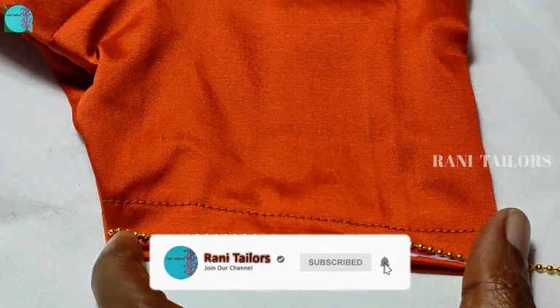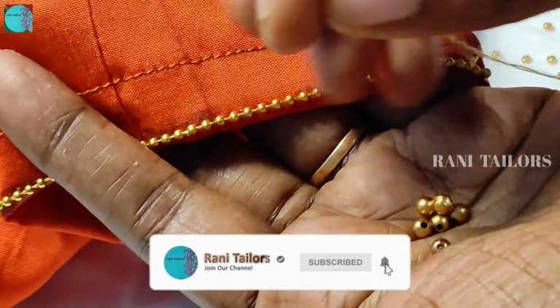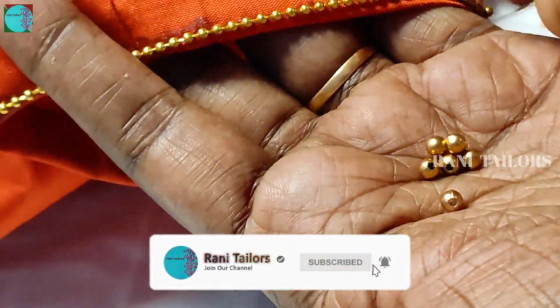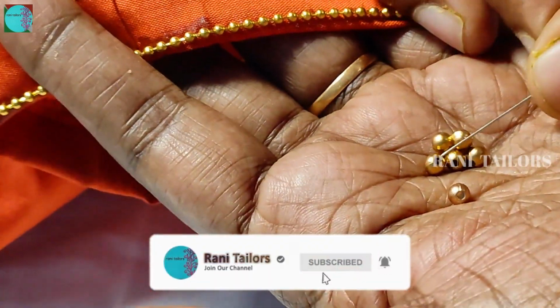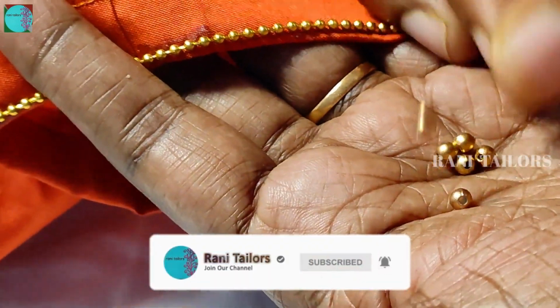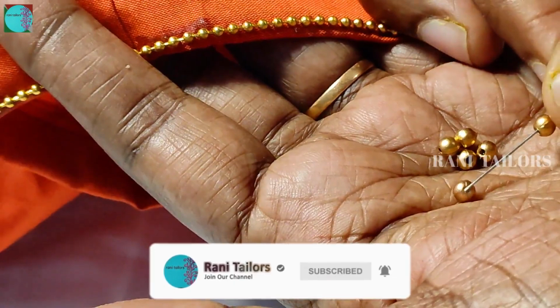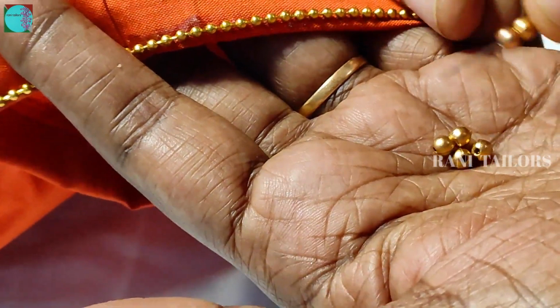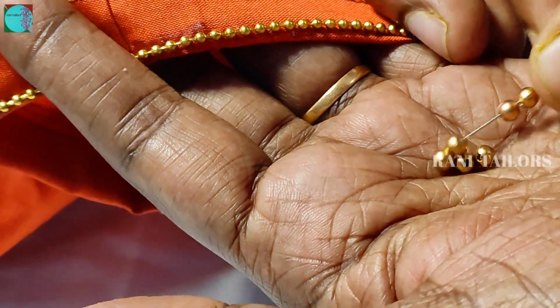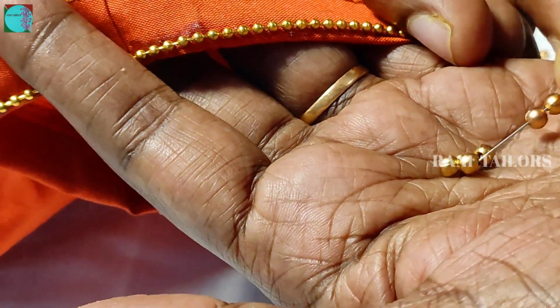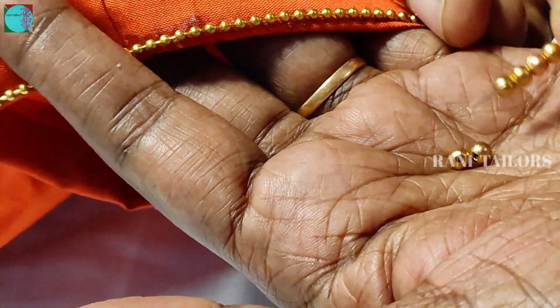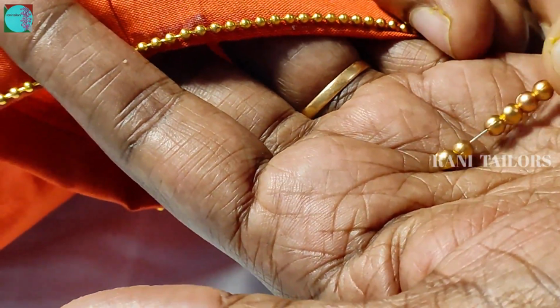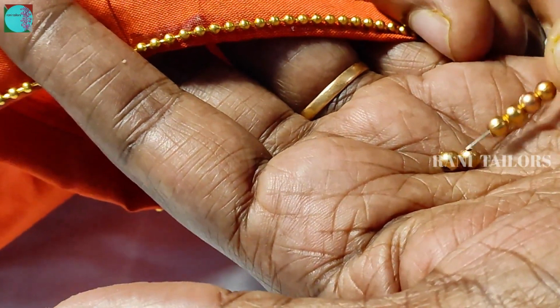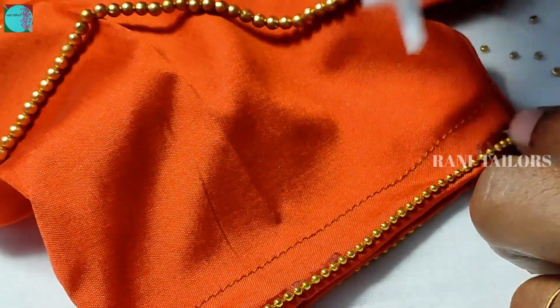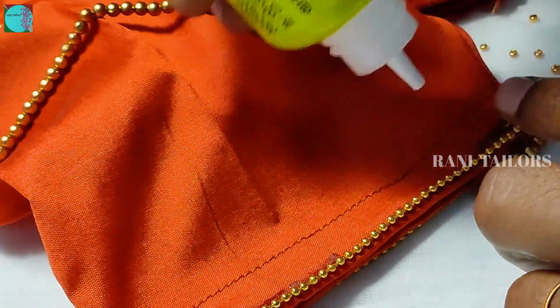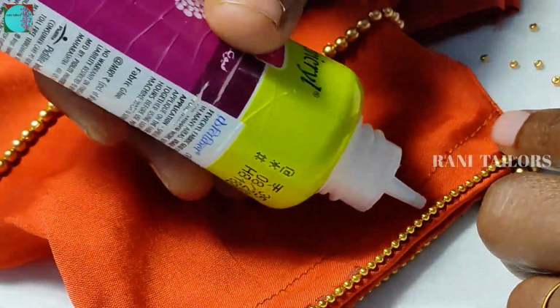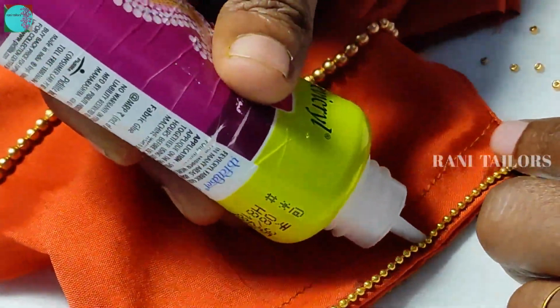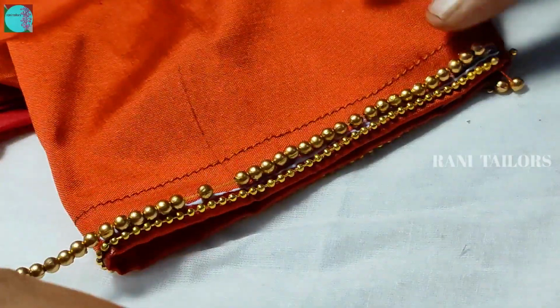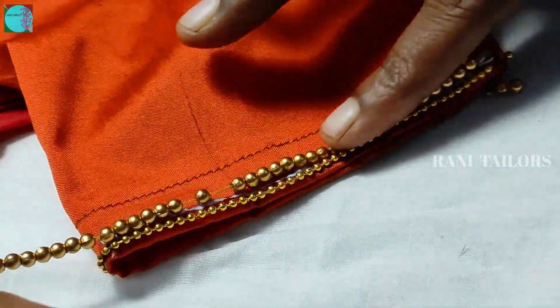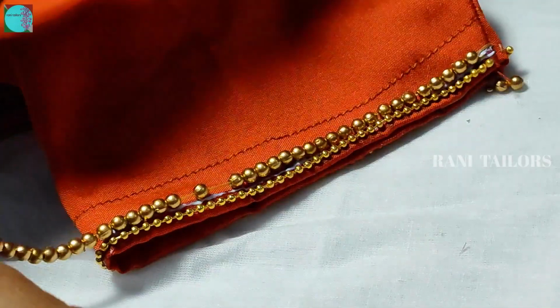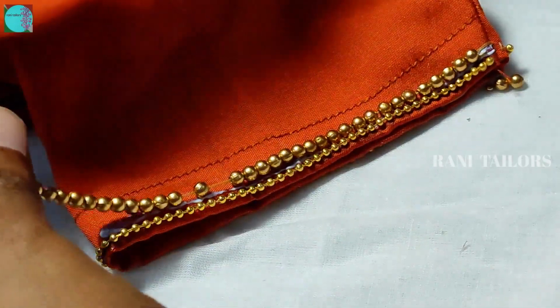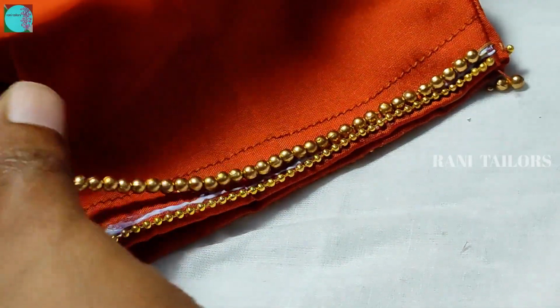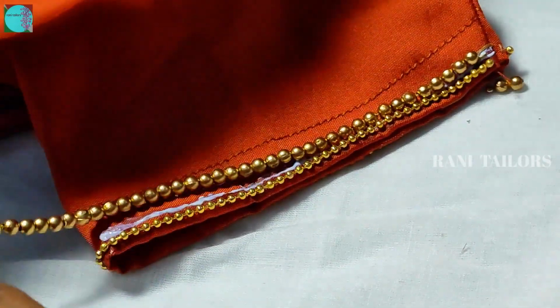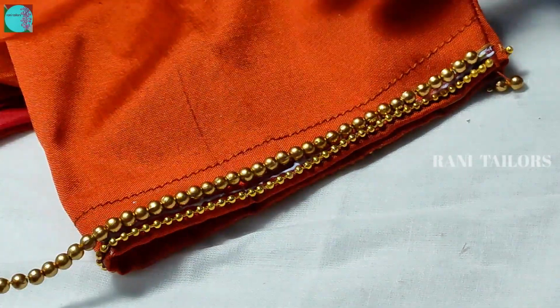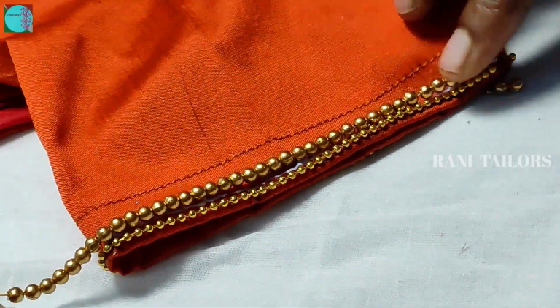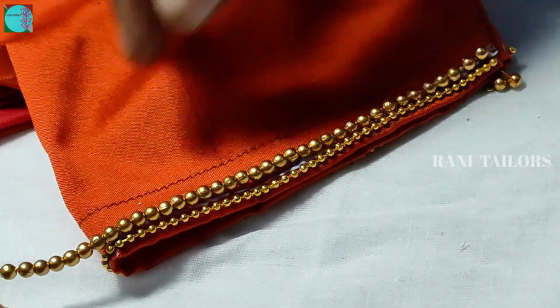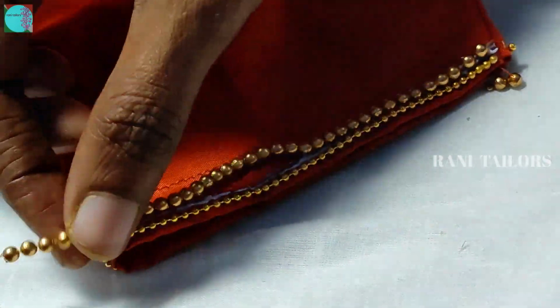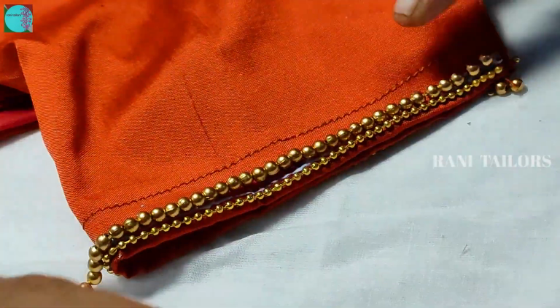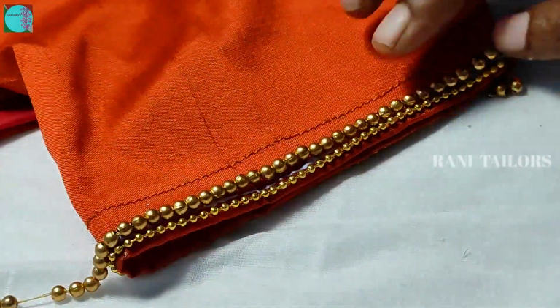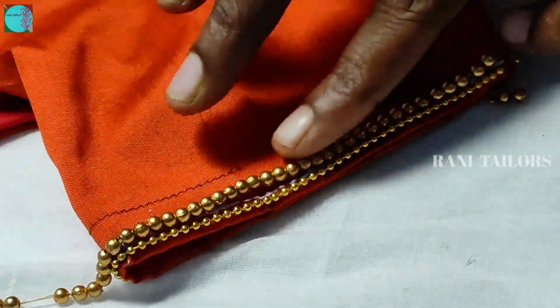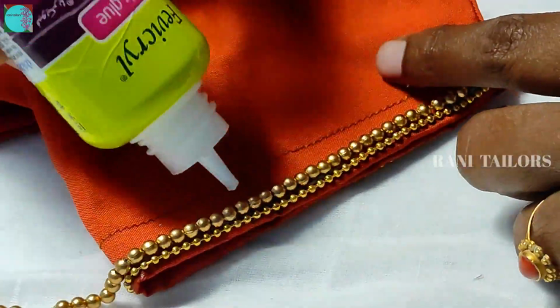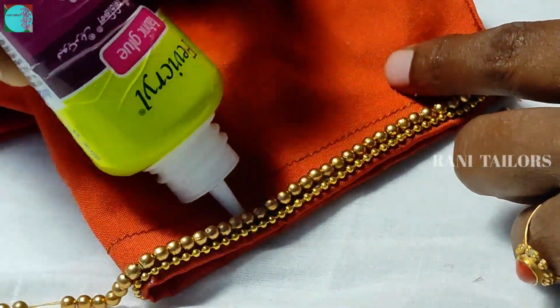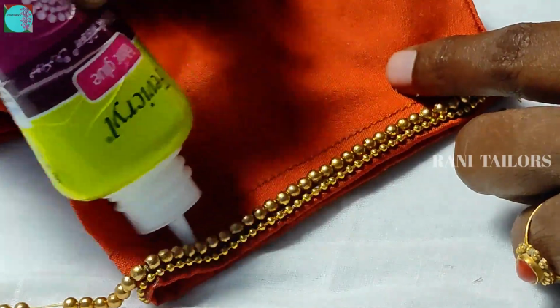First line: polychain beads, then number 5 andic beads.